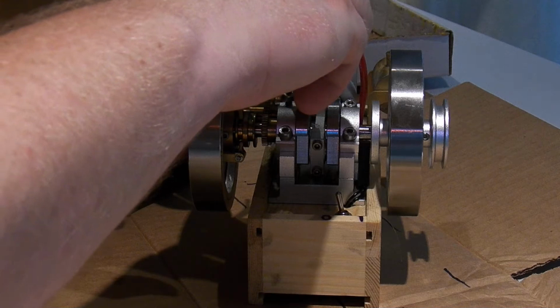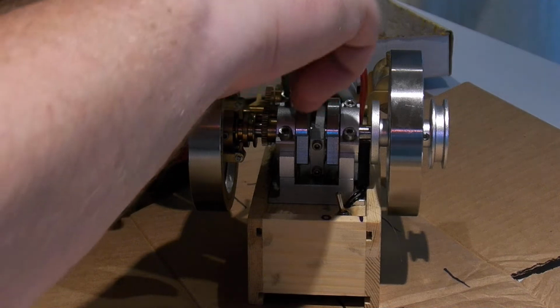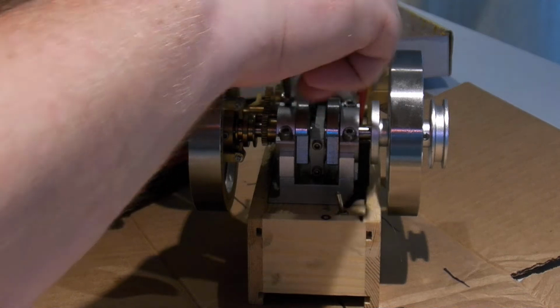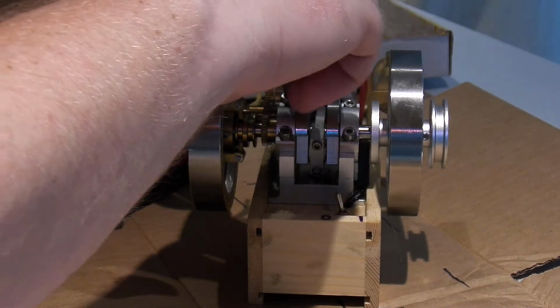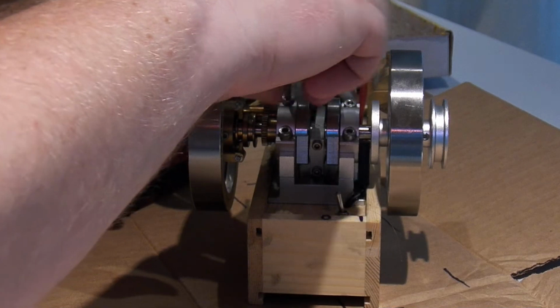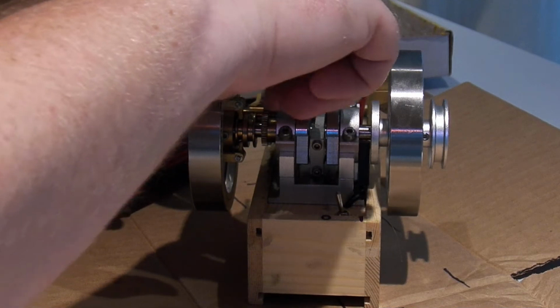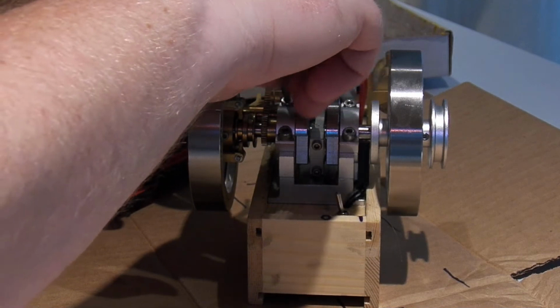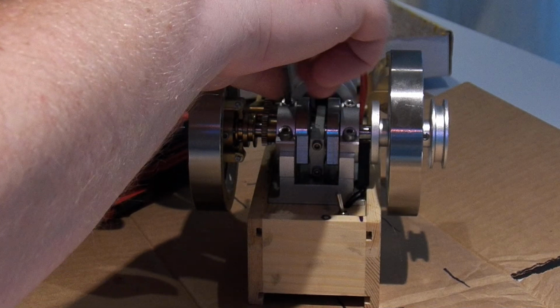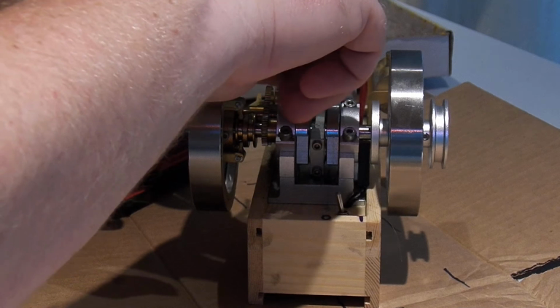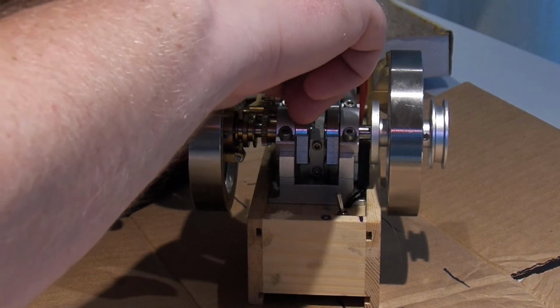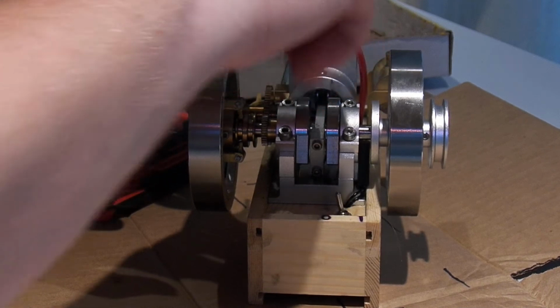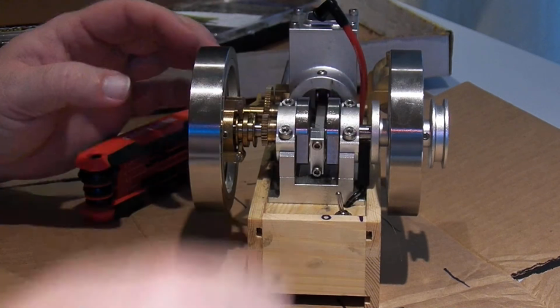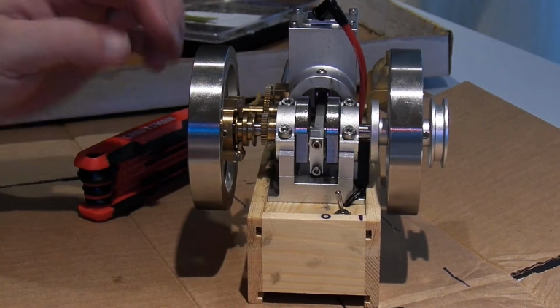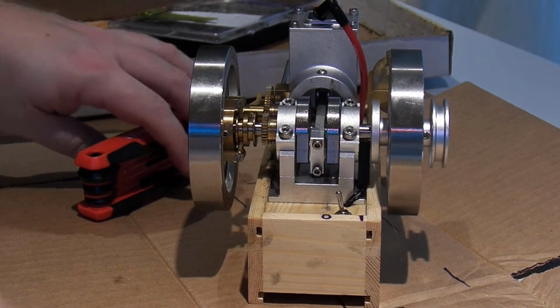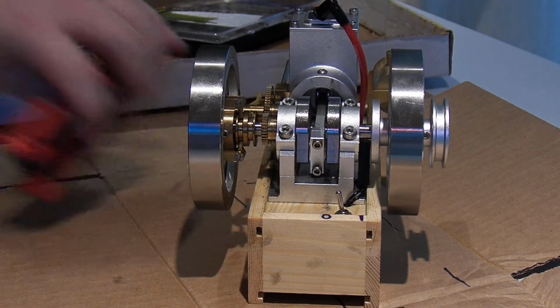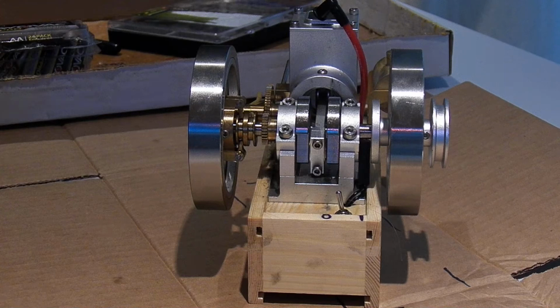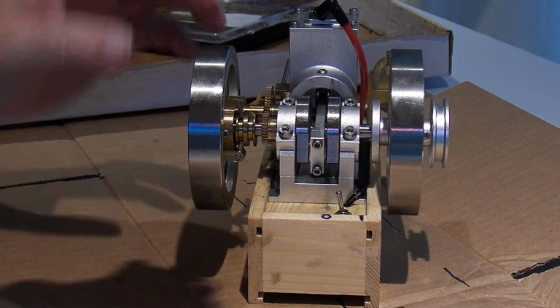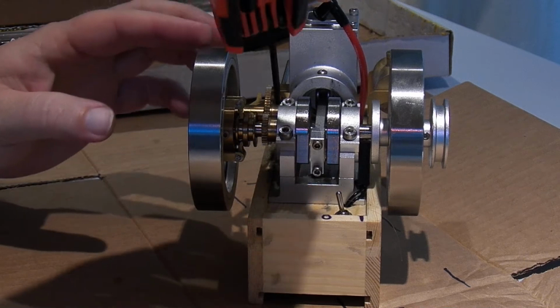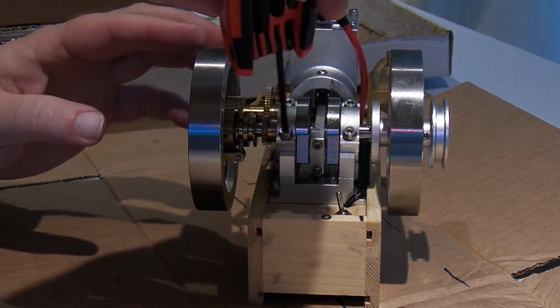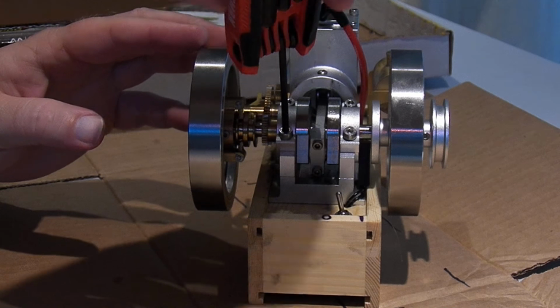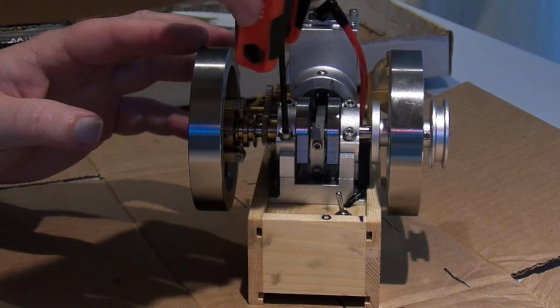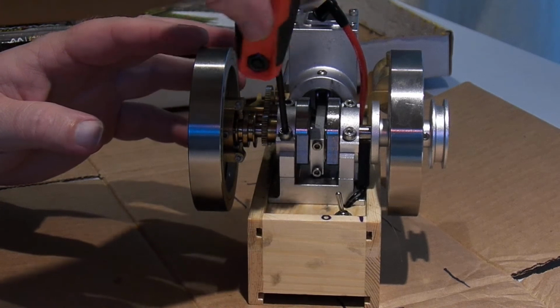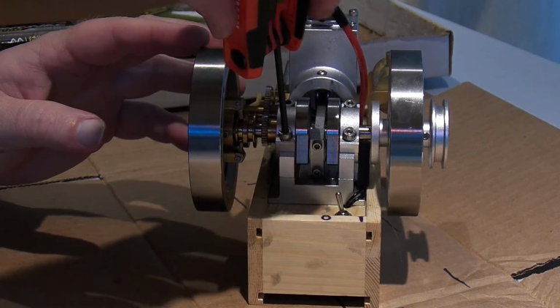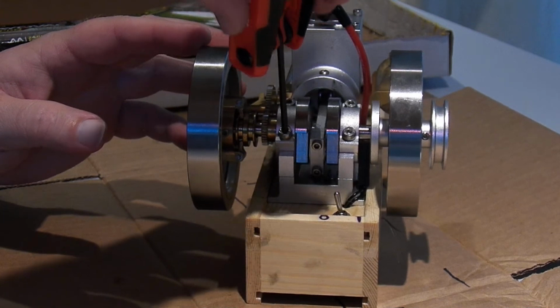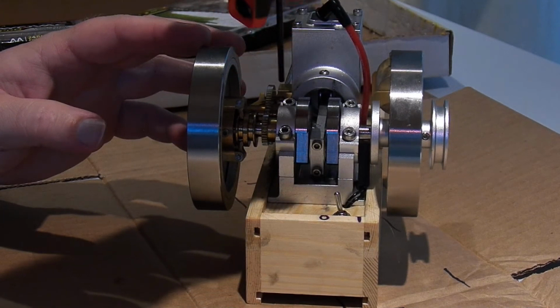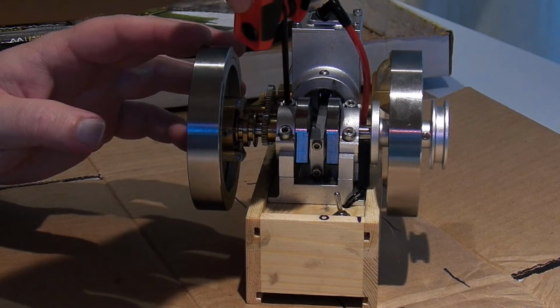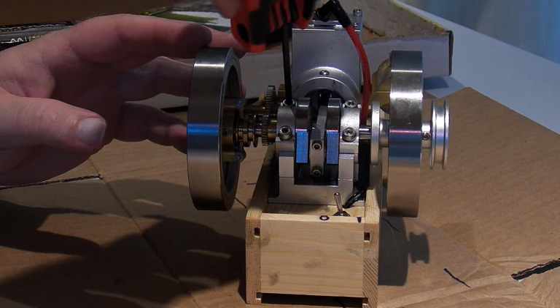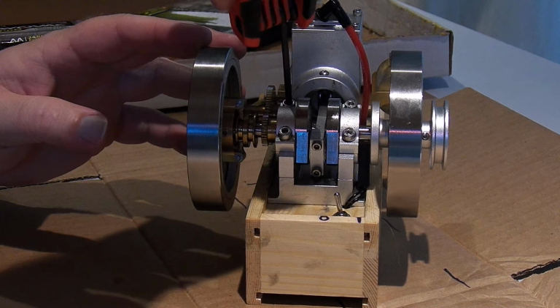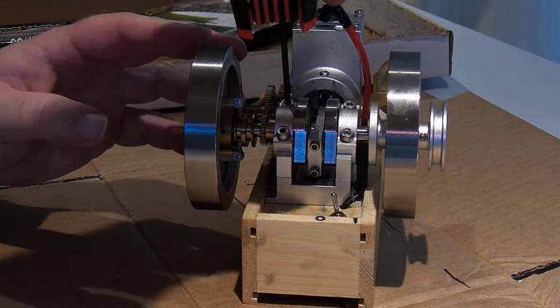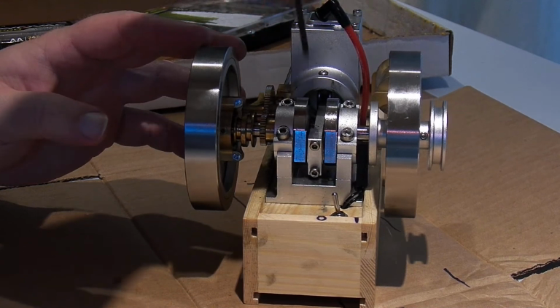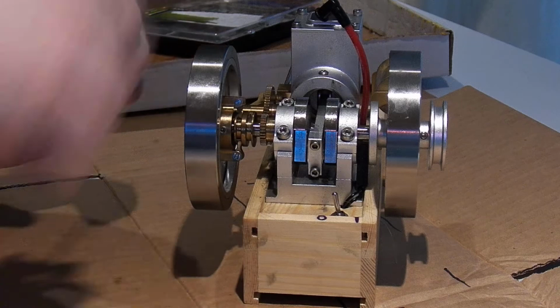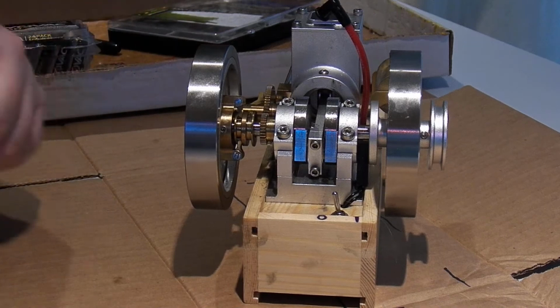The bearing on the end of the push rod is what keeps it from coming through that brass fixture that's on it.